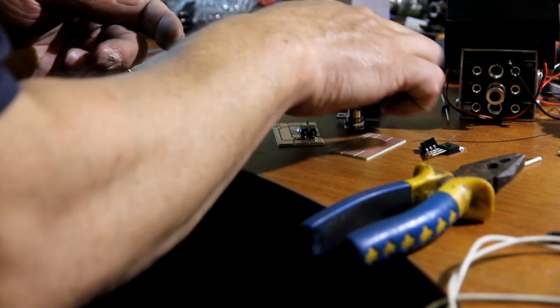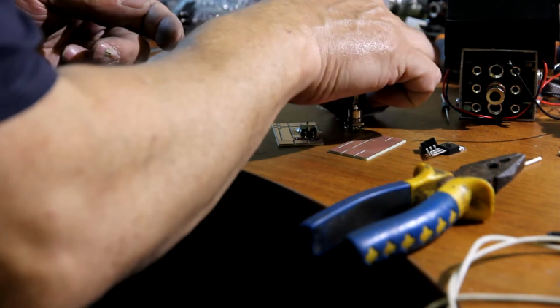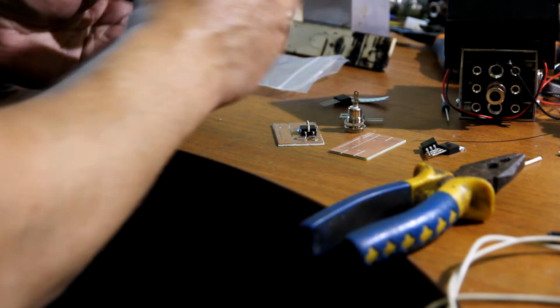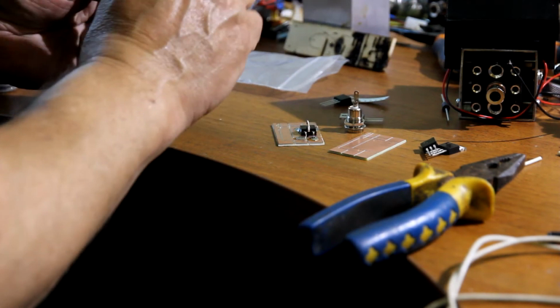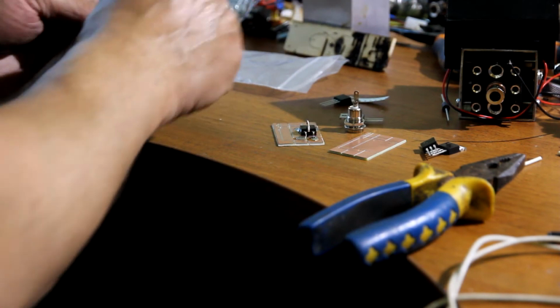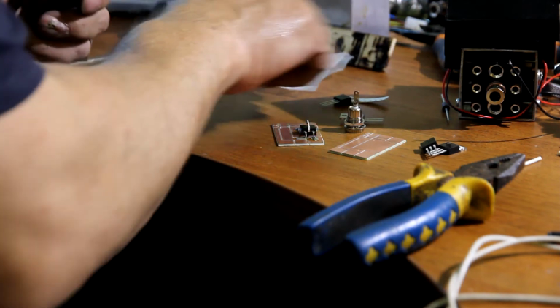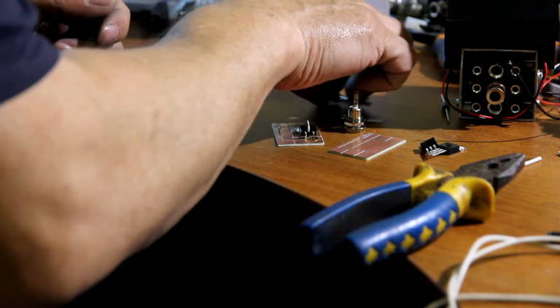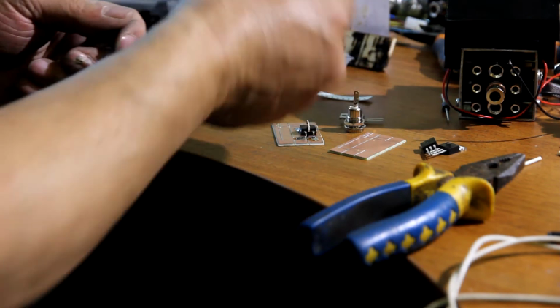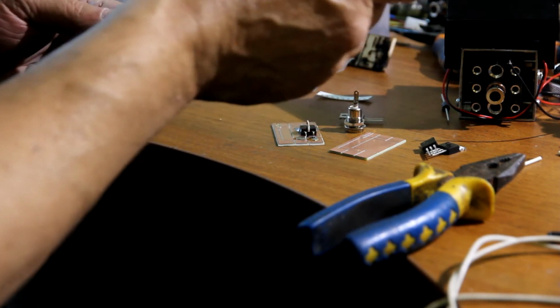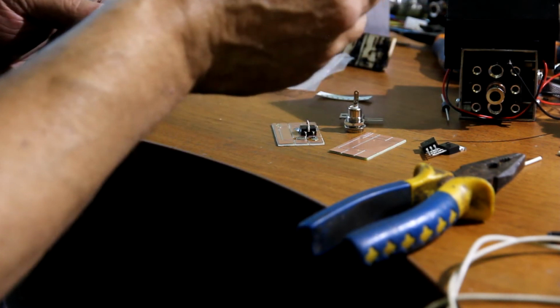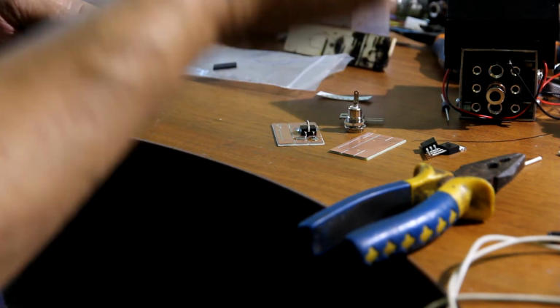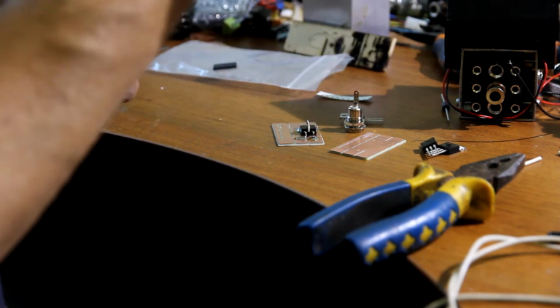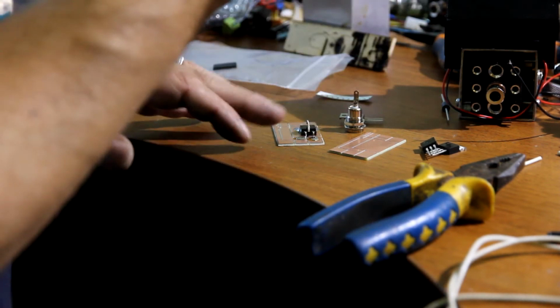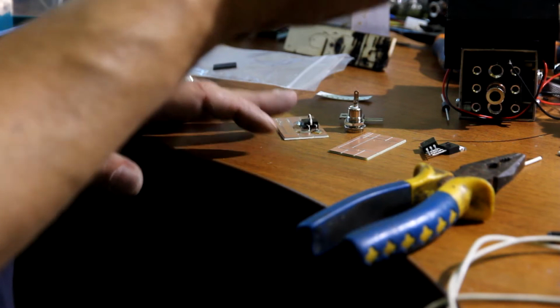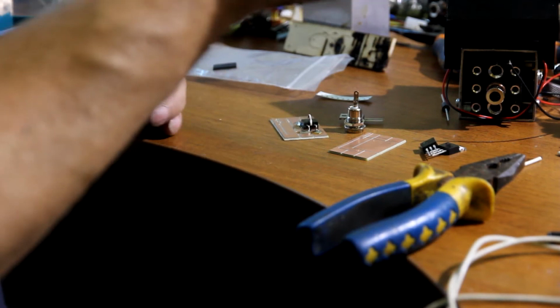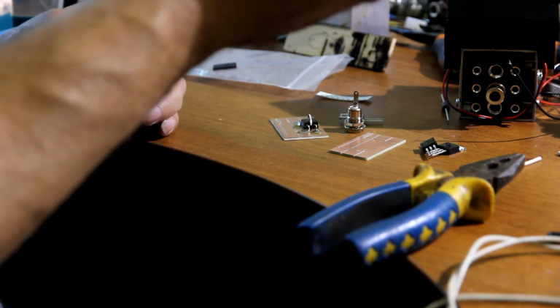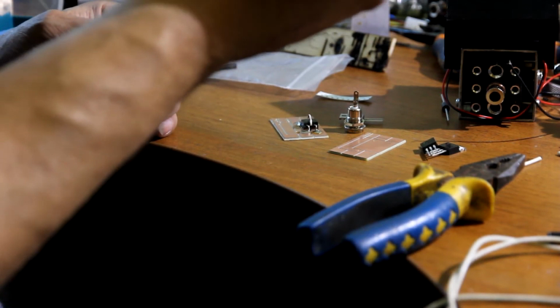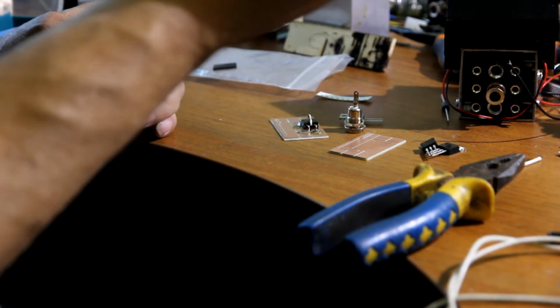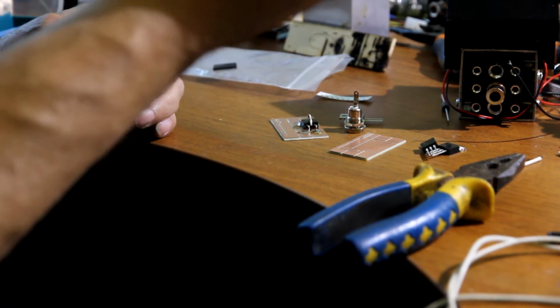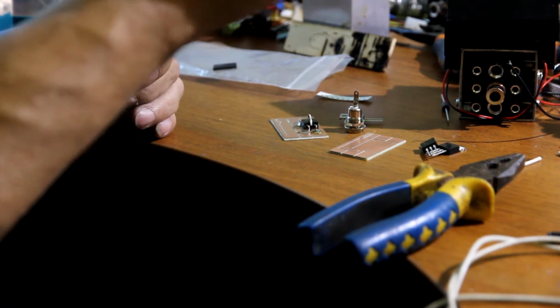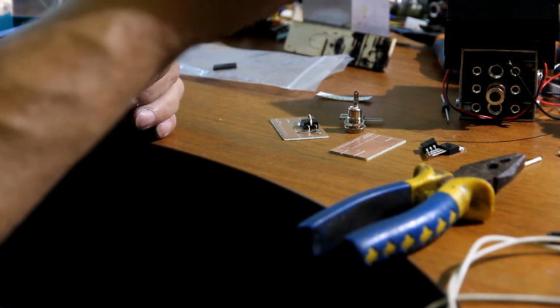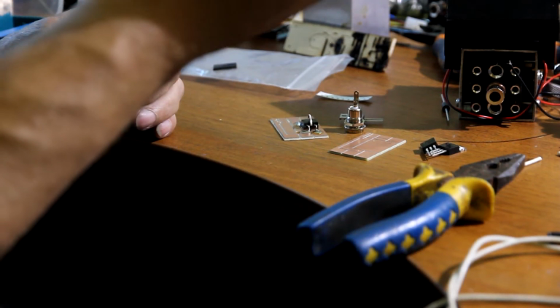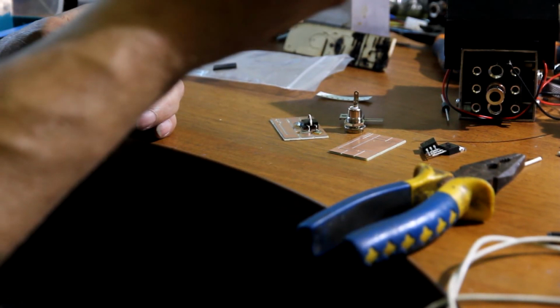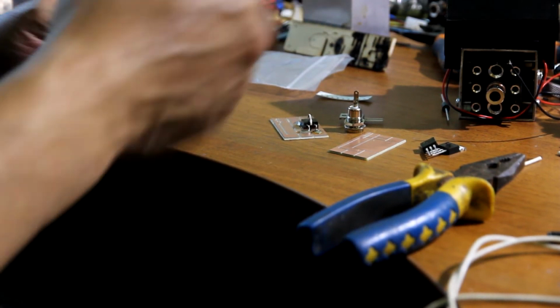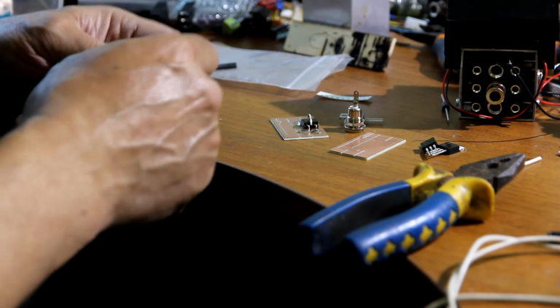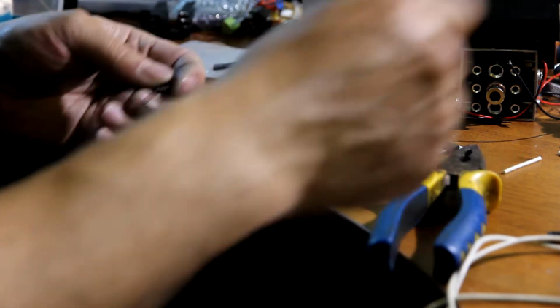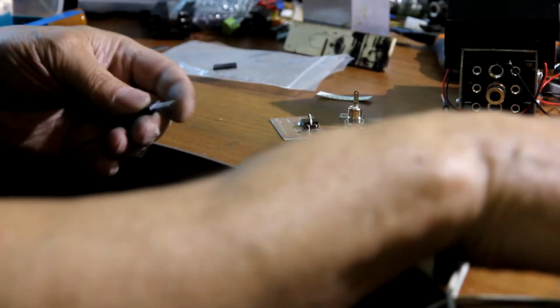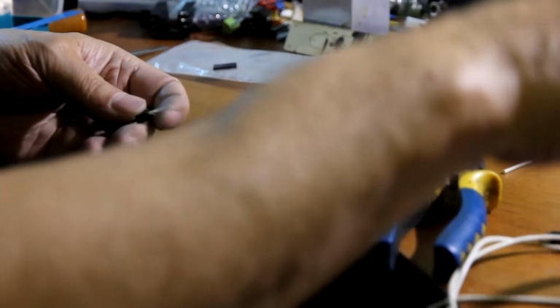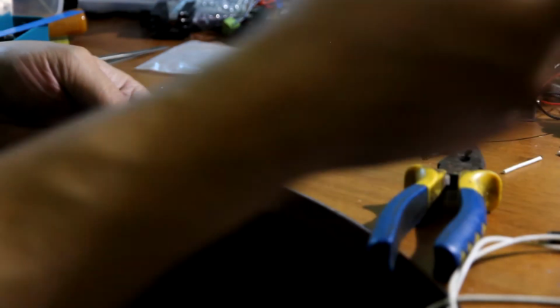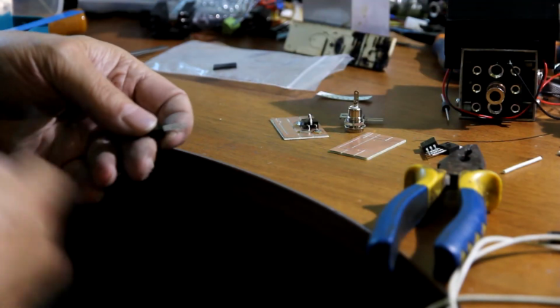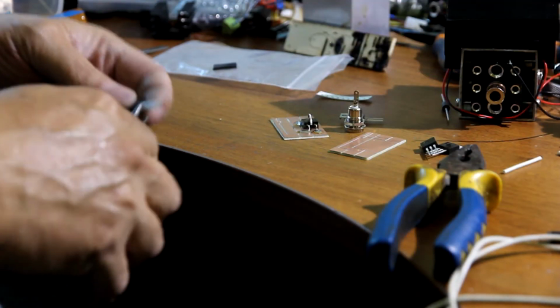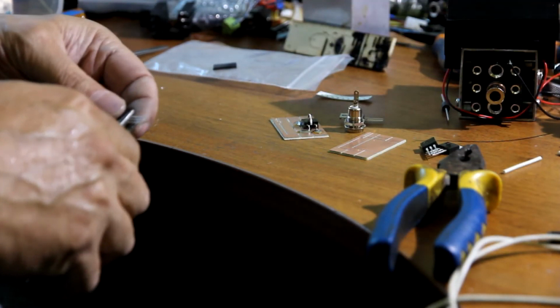Everything you need will be in the box. This is the 13N10 and LM338. We will do some soldering.